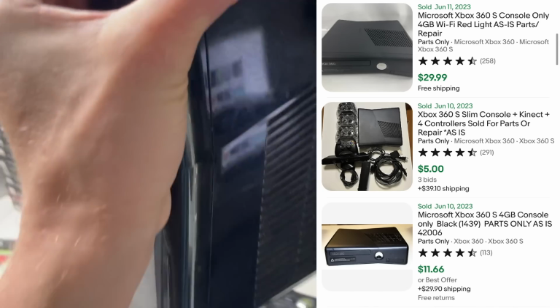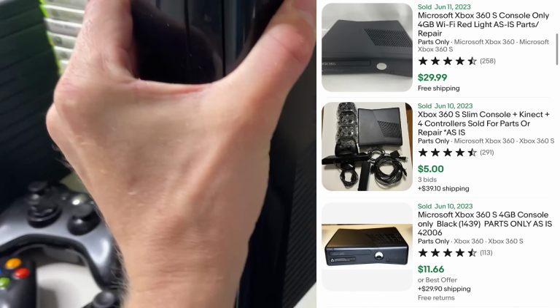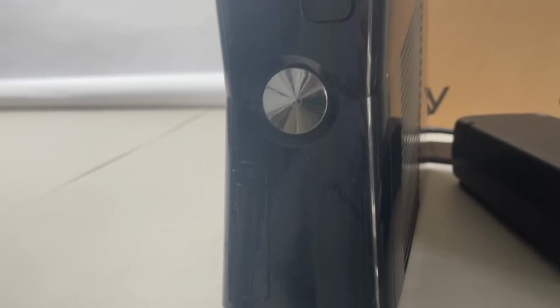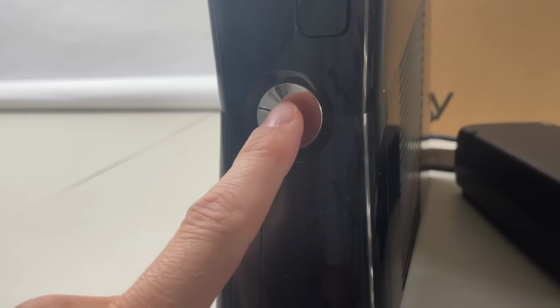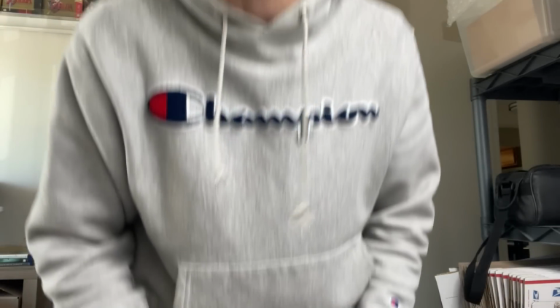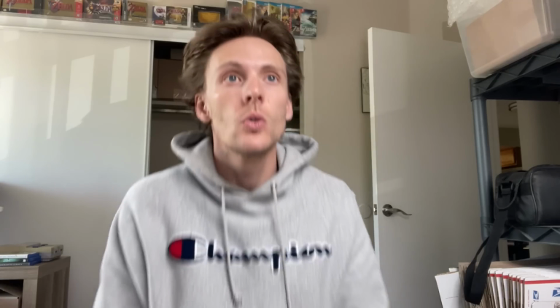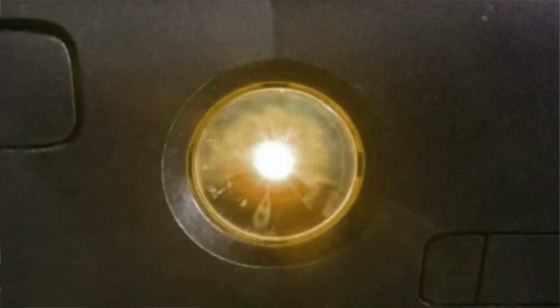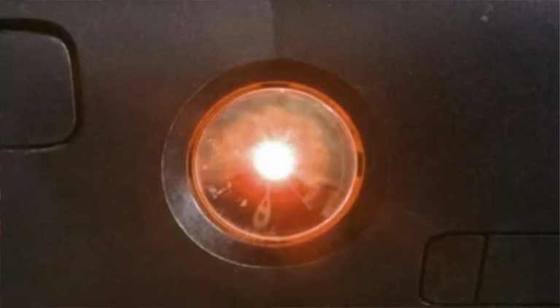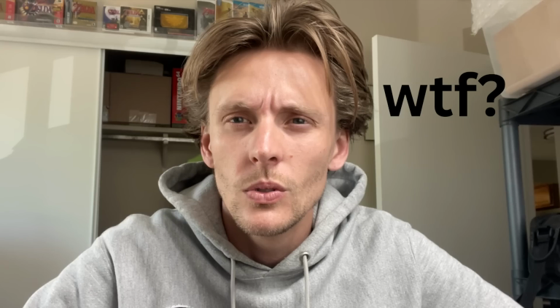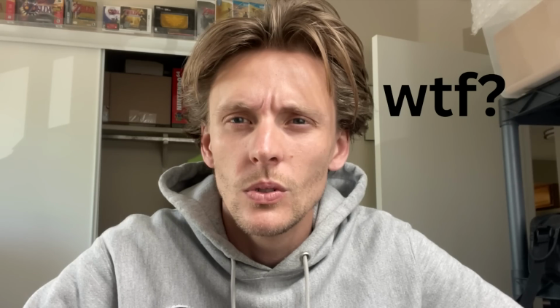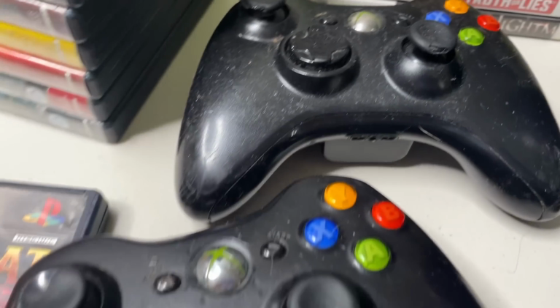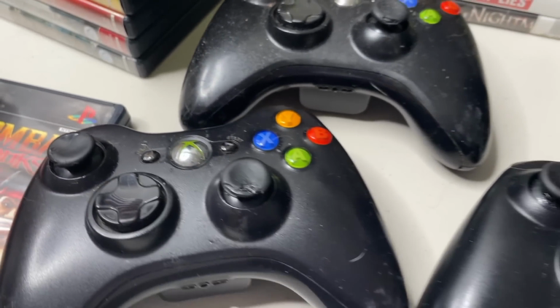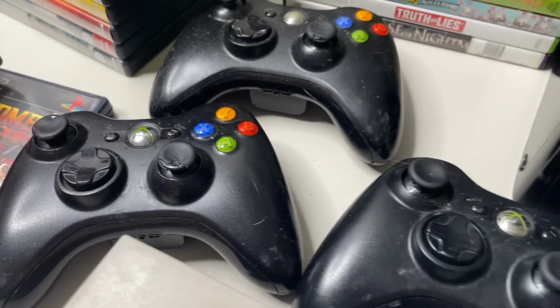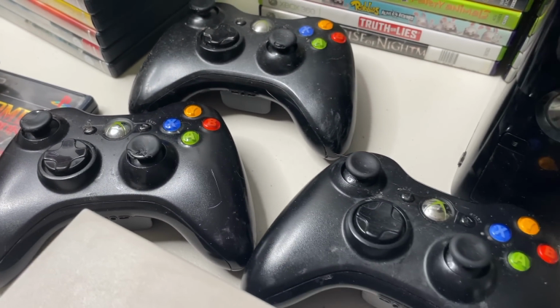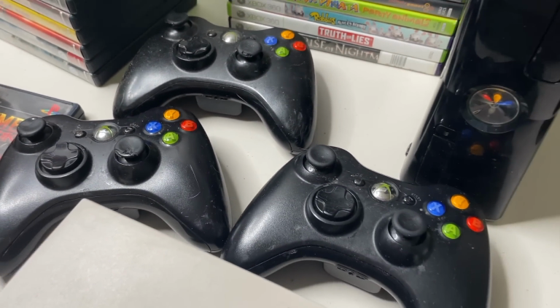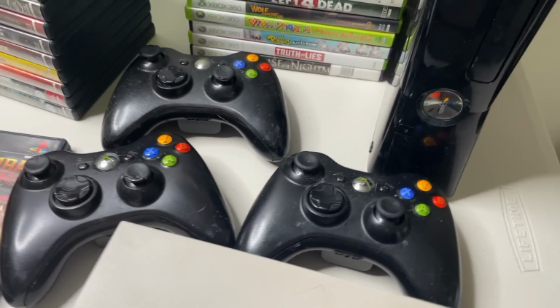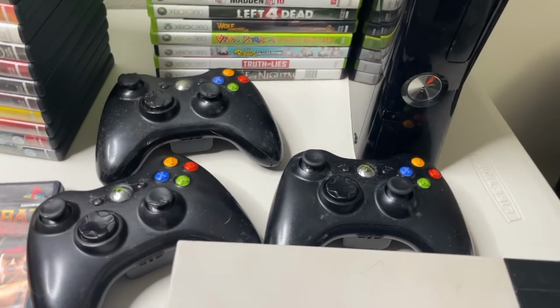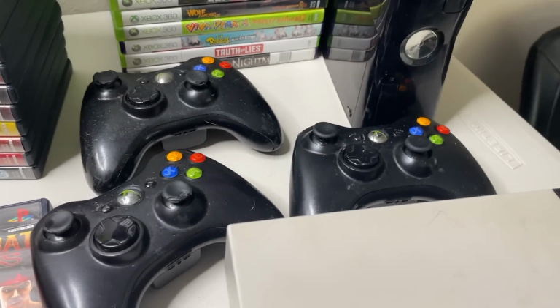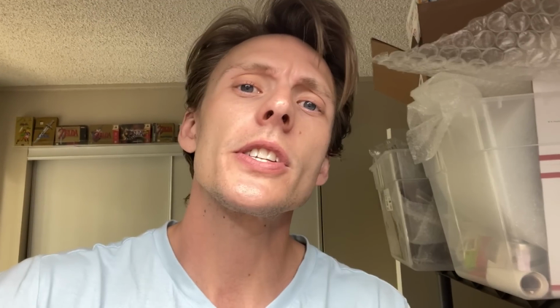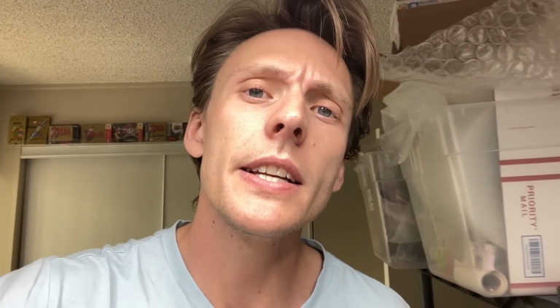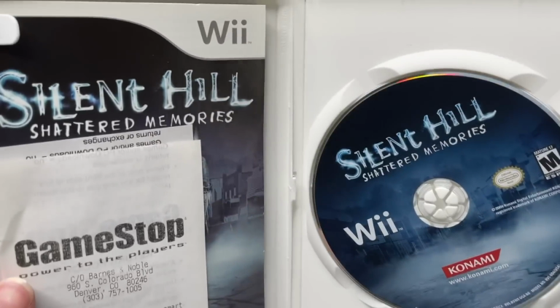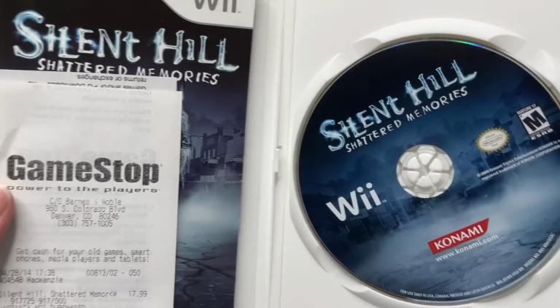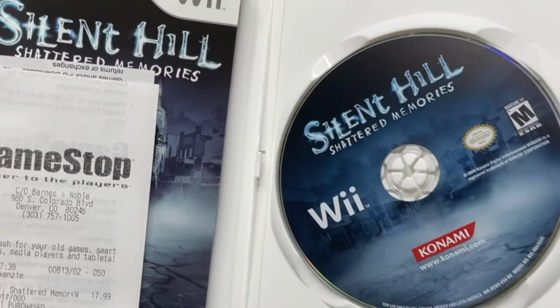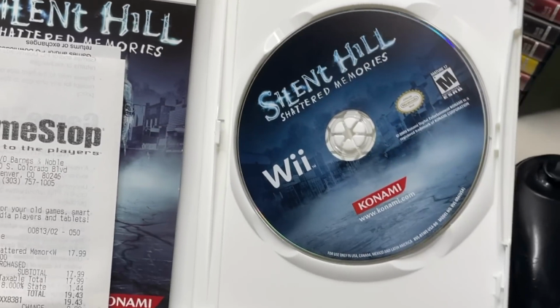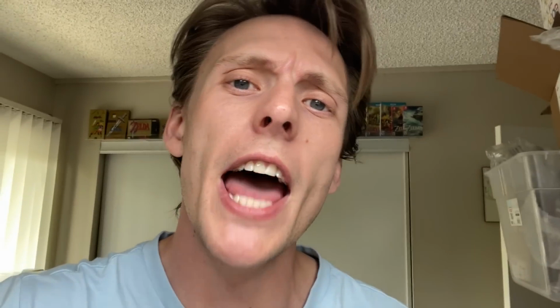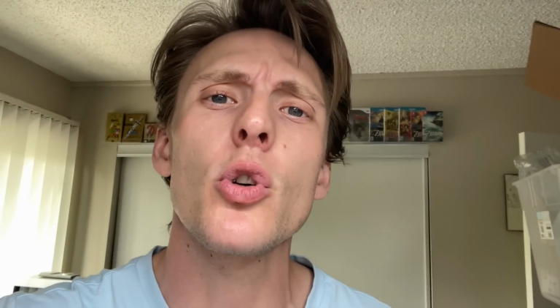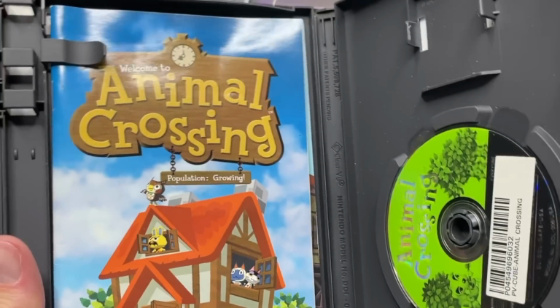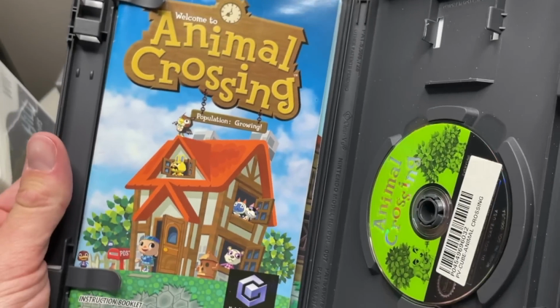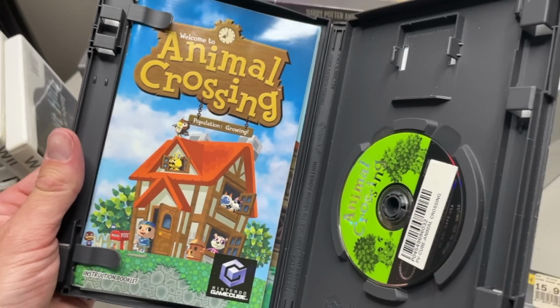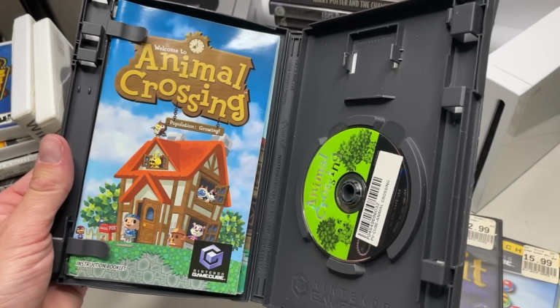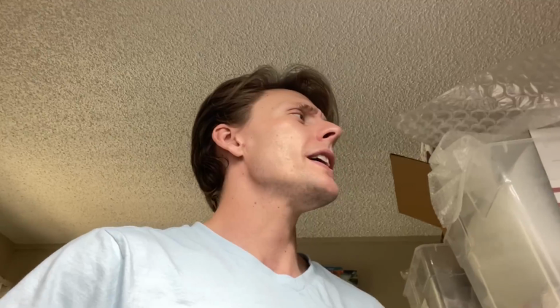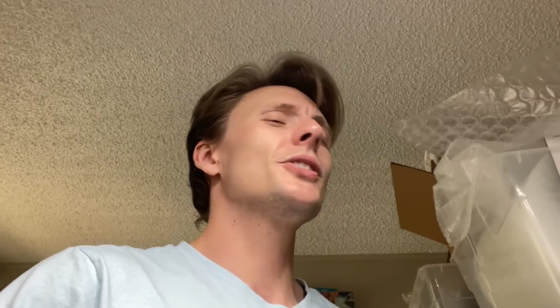I popped this bad boy on and she didn't work. Red ring. Nevertheless, three spare Xbox 360 controllers — you can always use them. Now, Silent Hill may be a shatterer, and Animal Crossing might have me hopping. But the PS2?